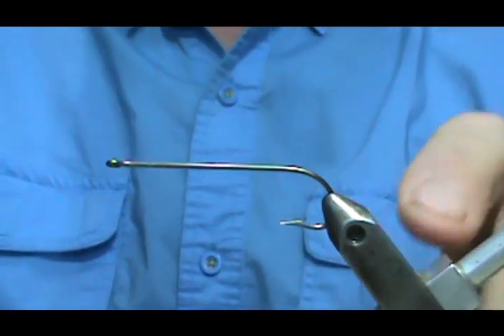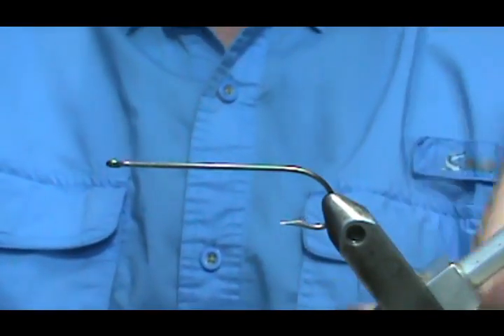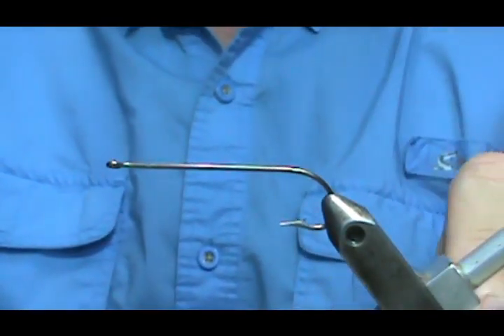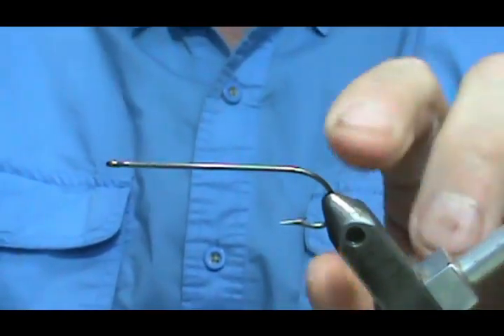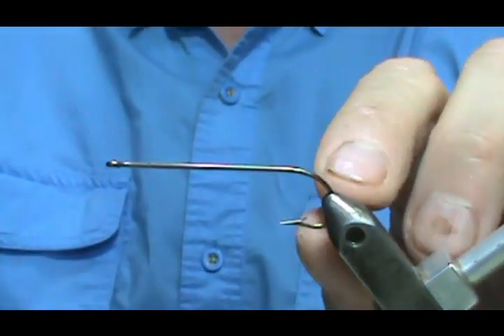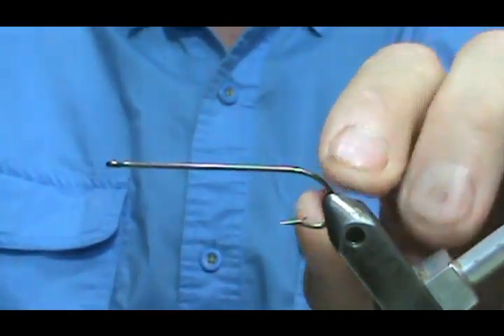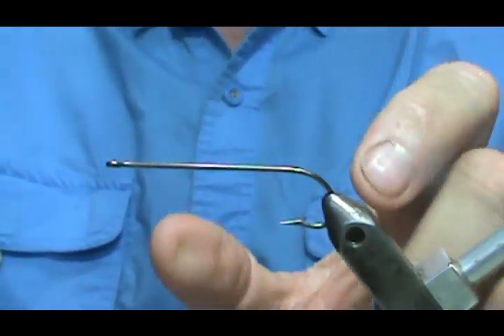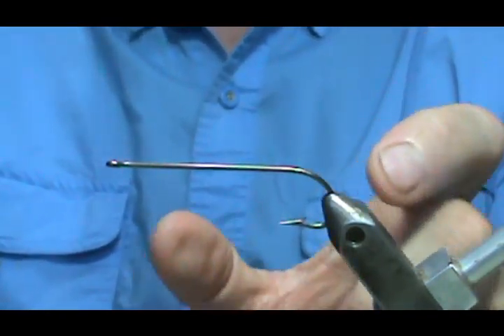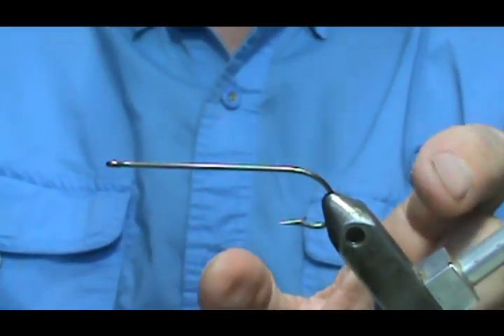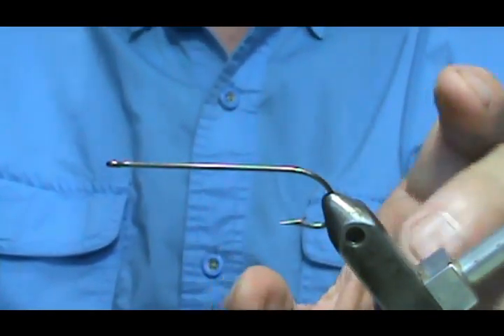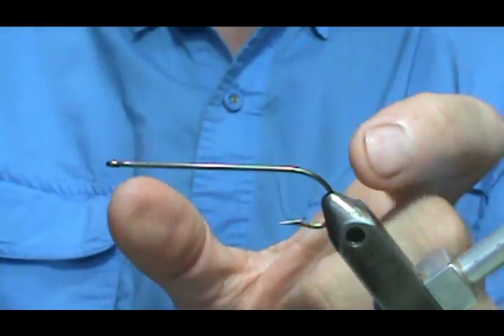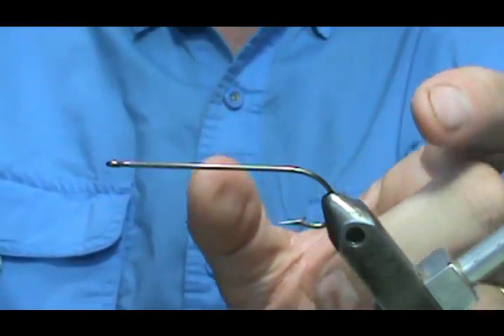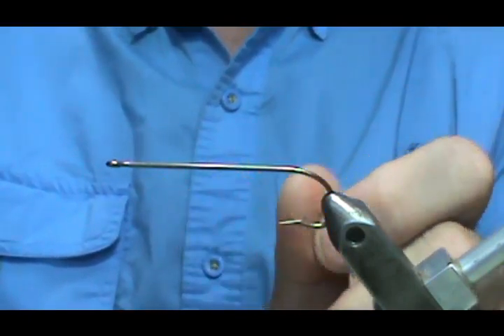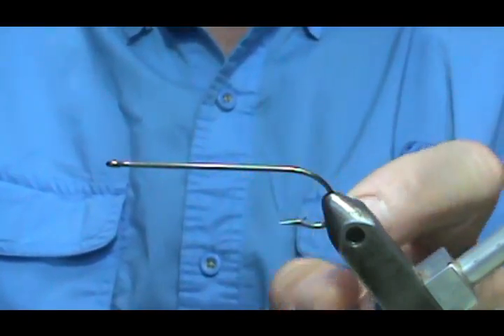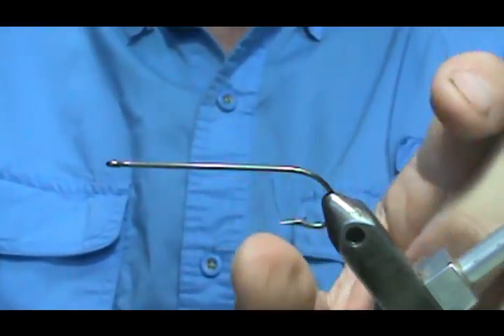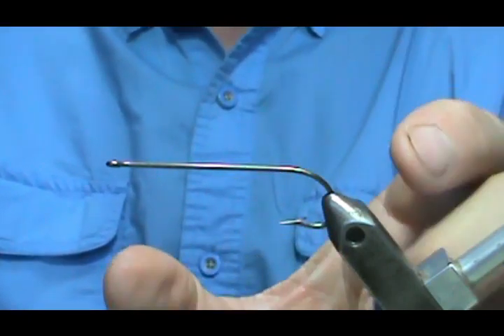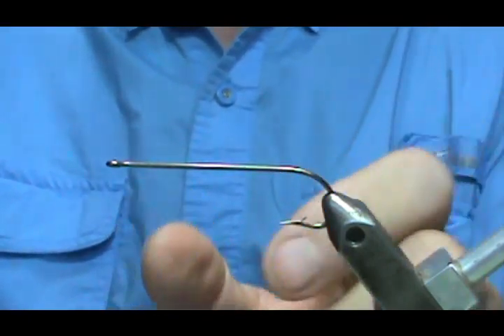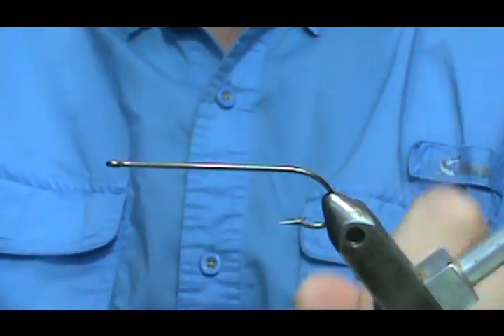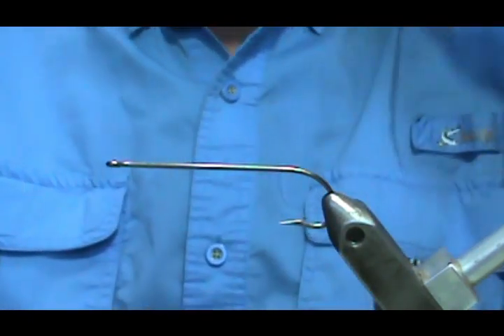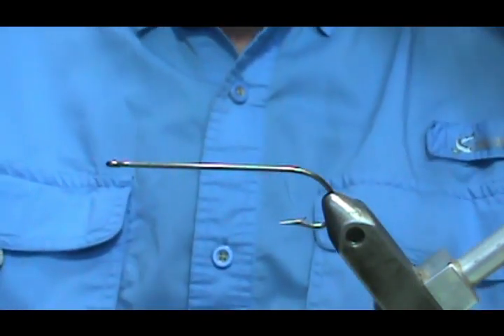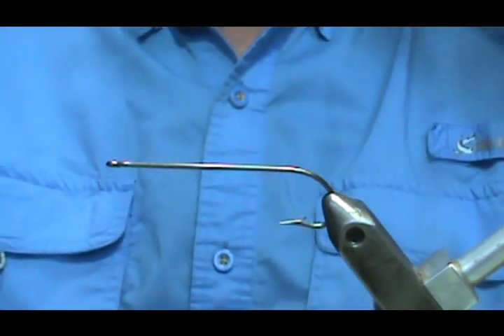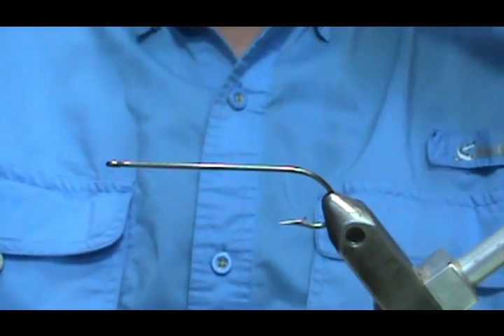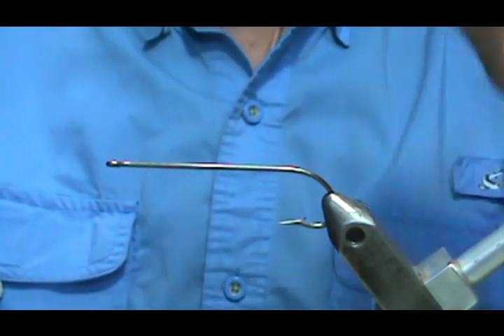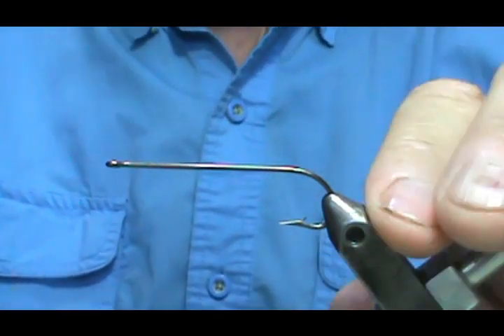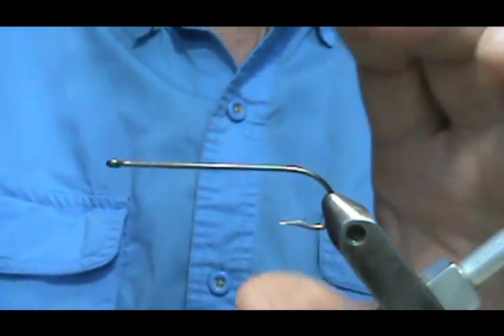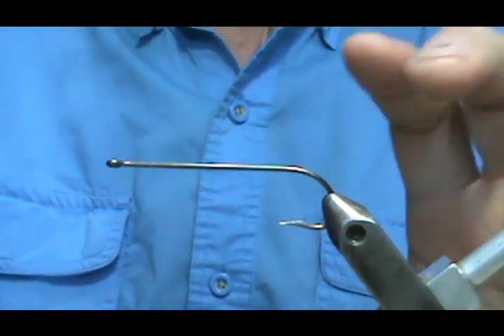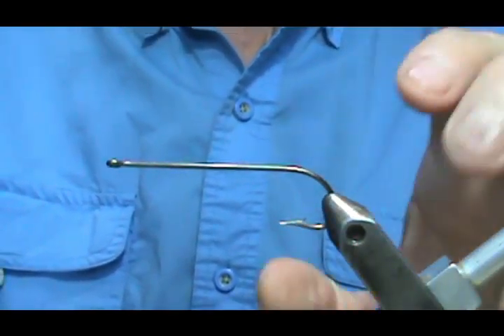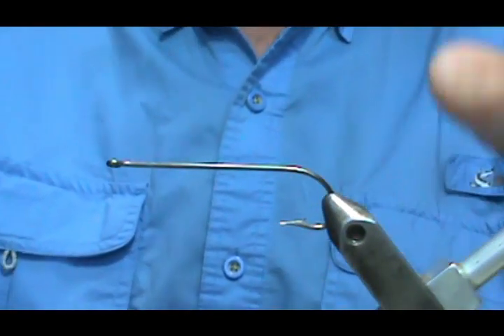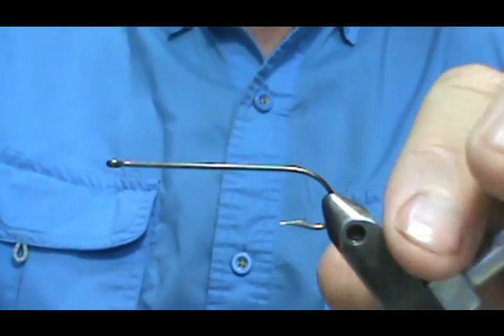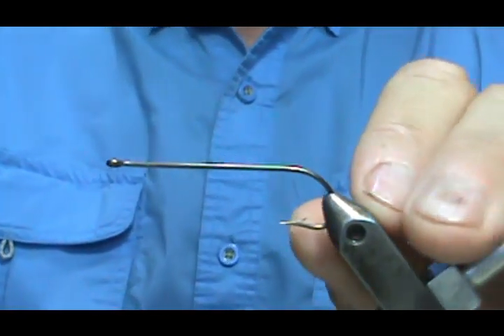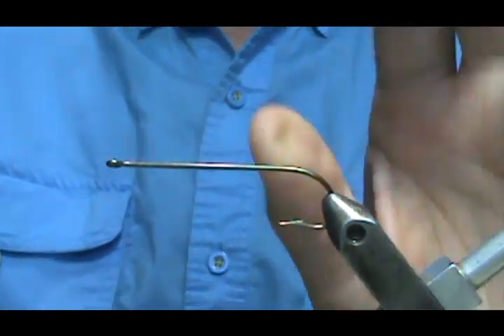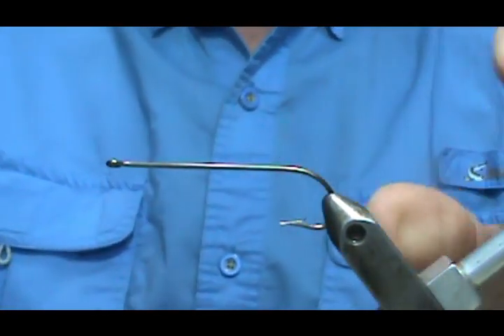A cricket hook is about right. If you go and get the Eagle Claw cricket hooks from the department store fishing department, they'll work, but they're a little bit on the lighter side — but they'll work.